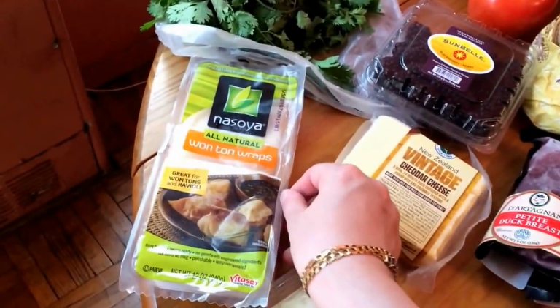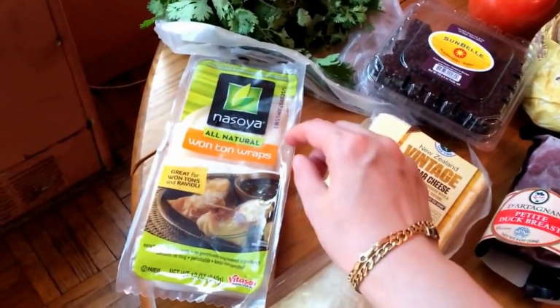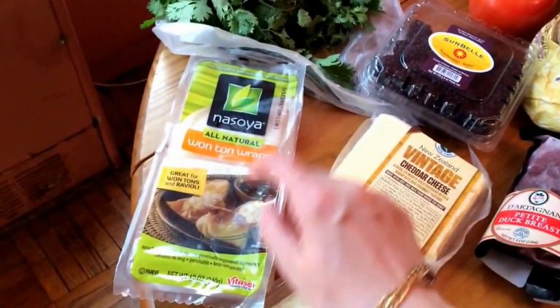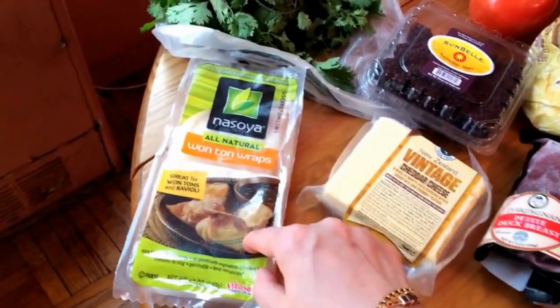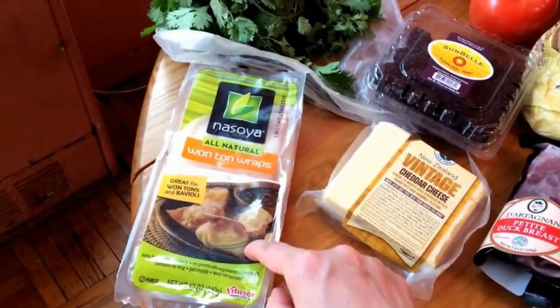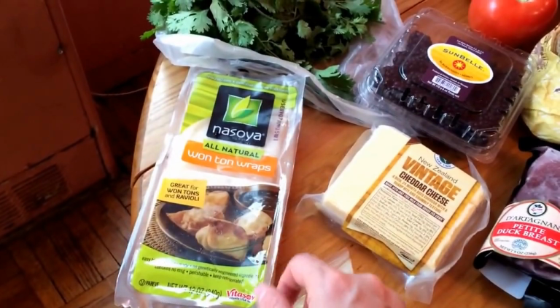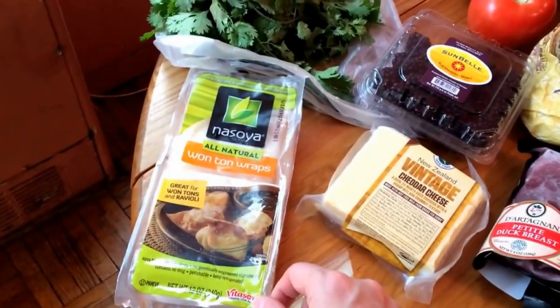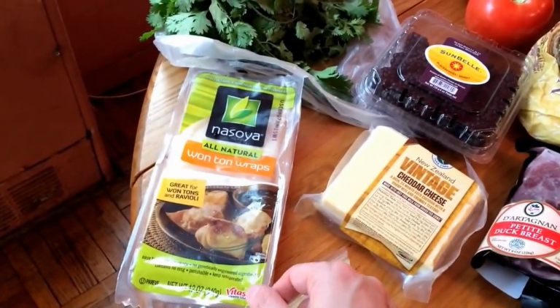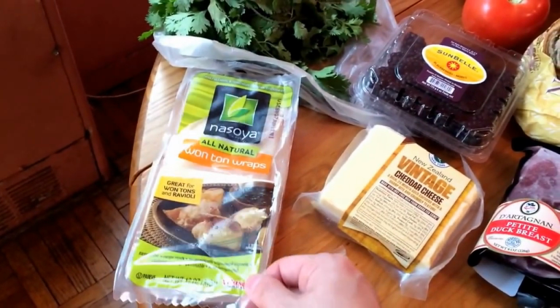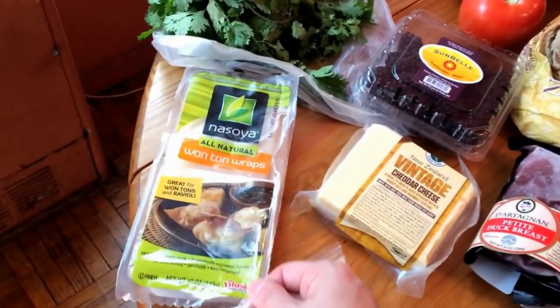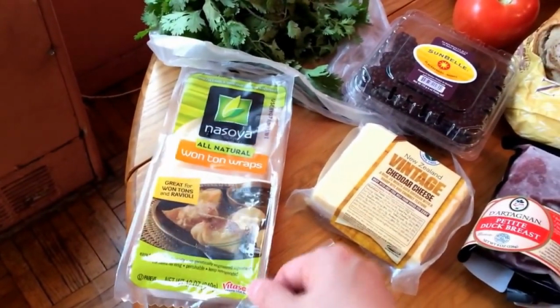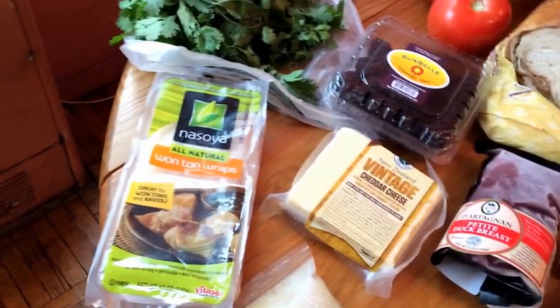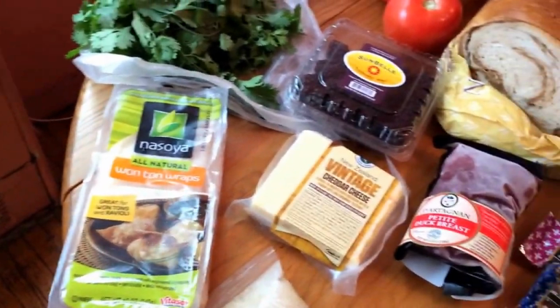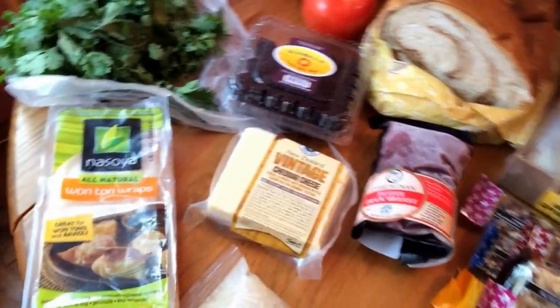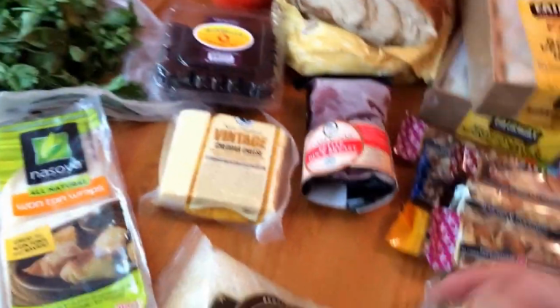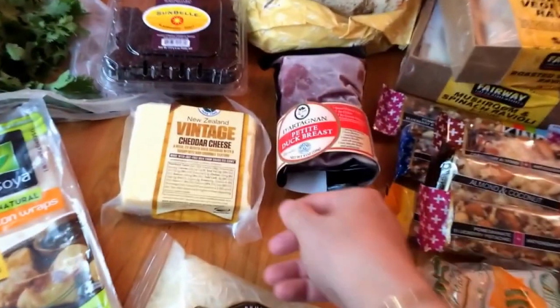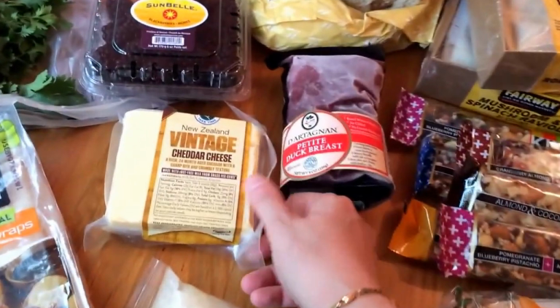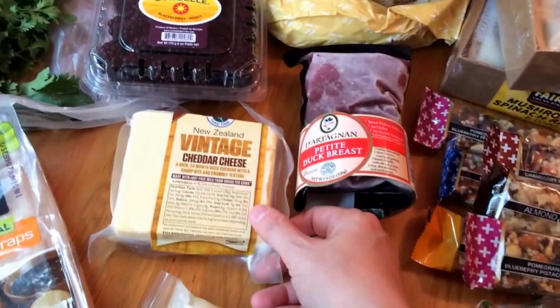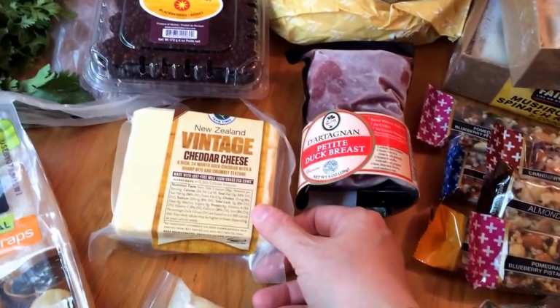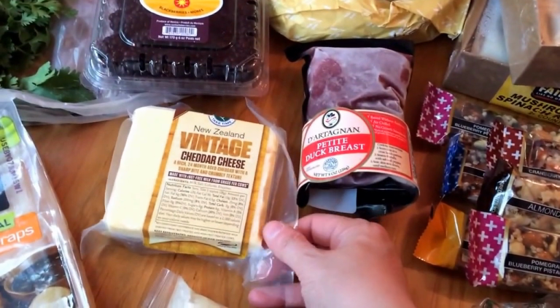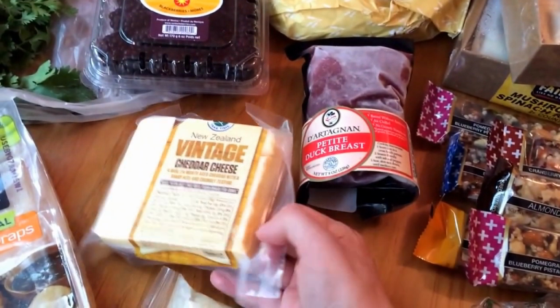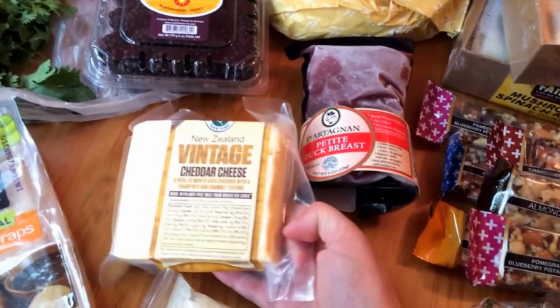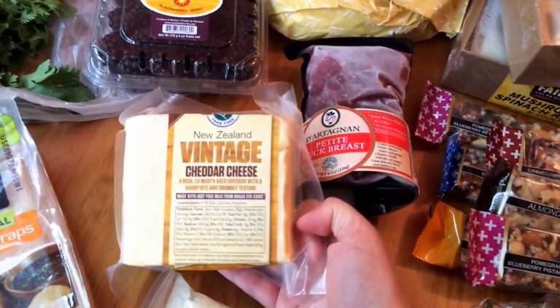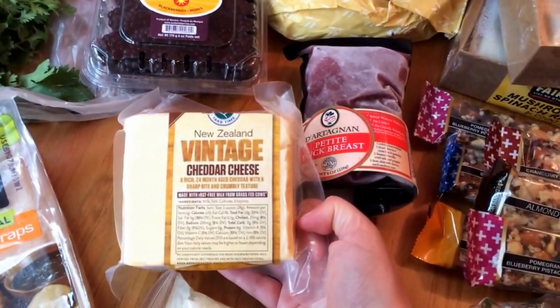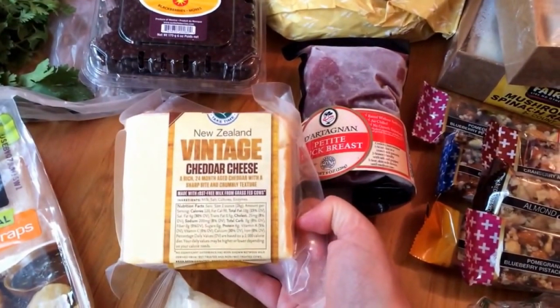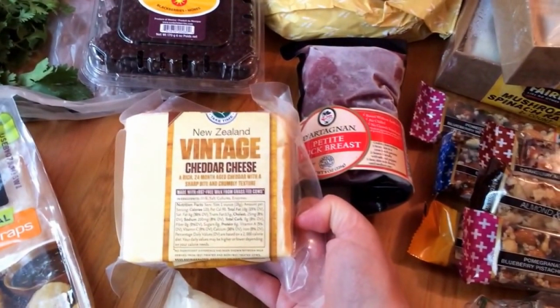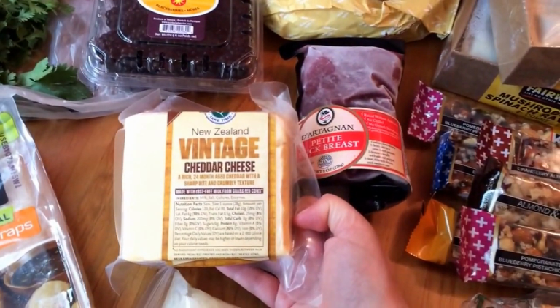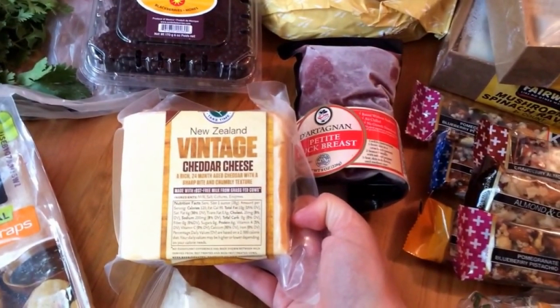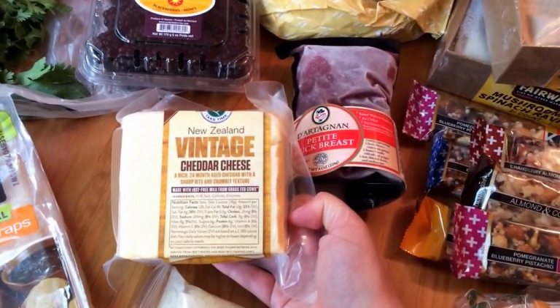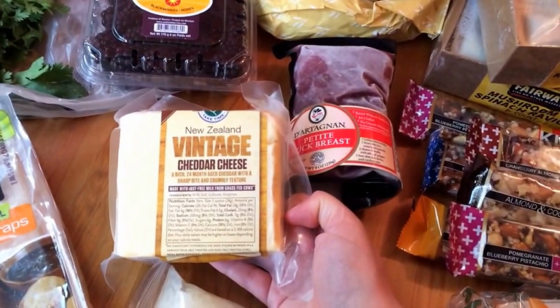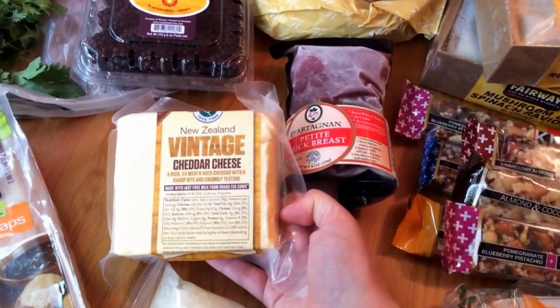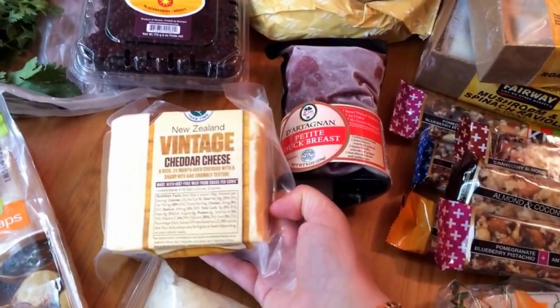These are wonton wrappers — I'm going to make some wontons for myself in the next couple of weeks. Some aged New Zealand cheddar. This is absolutely delicious. If you can find it in your supermarket, give it a try.